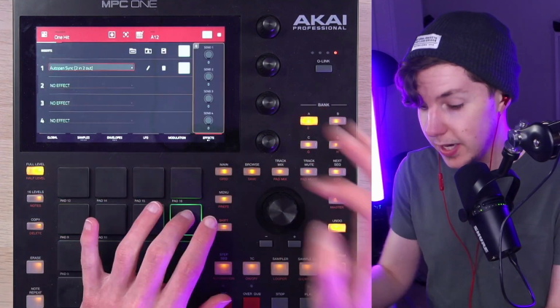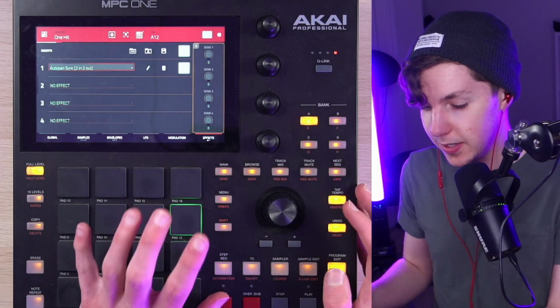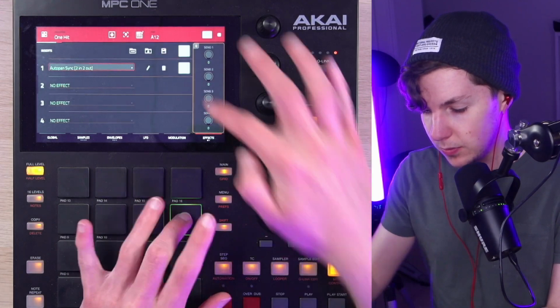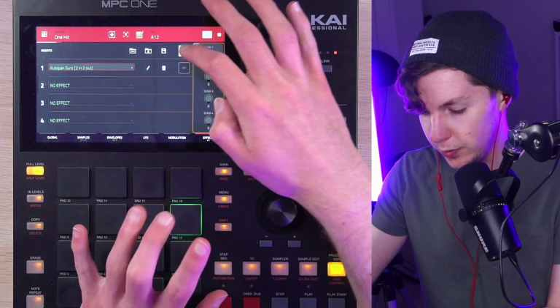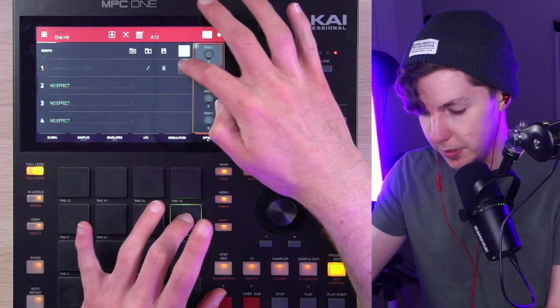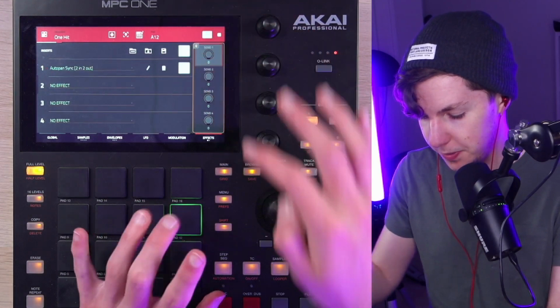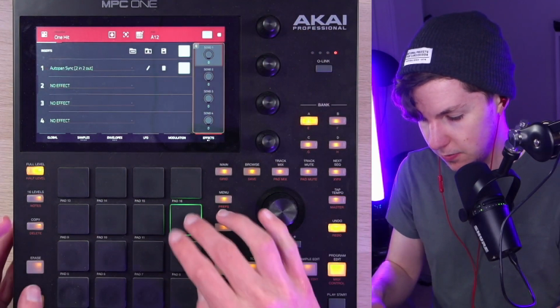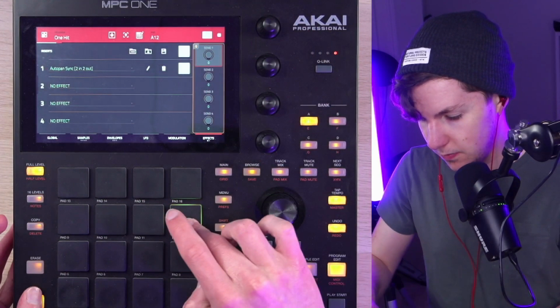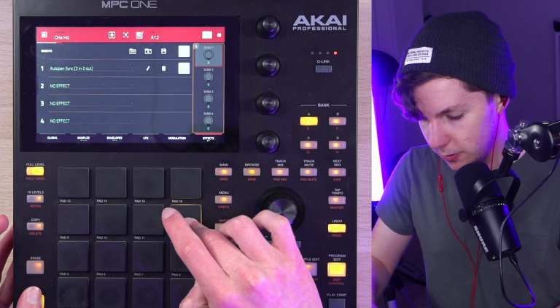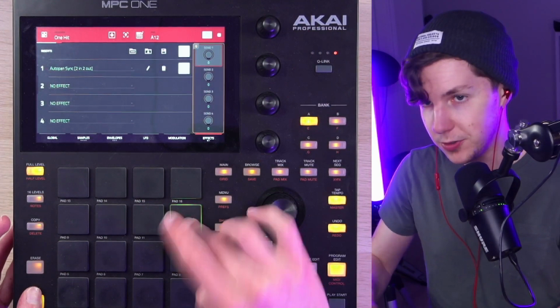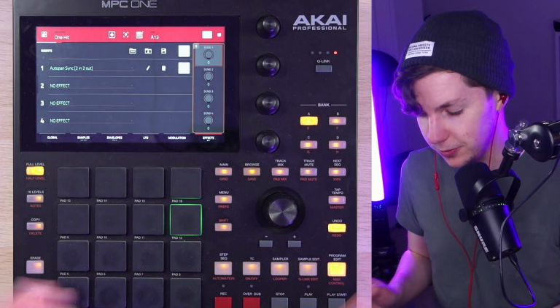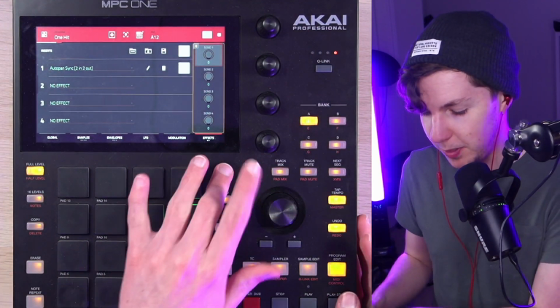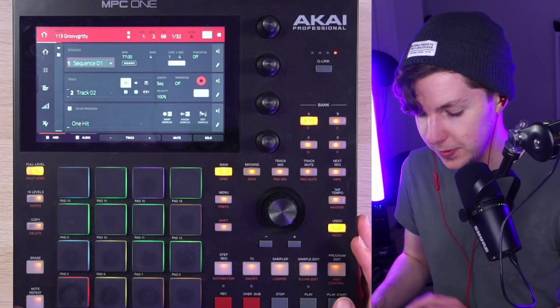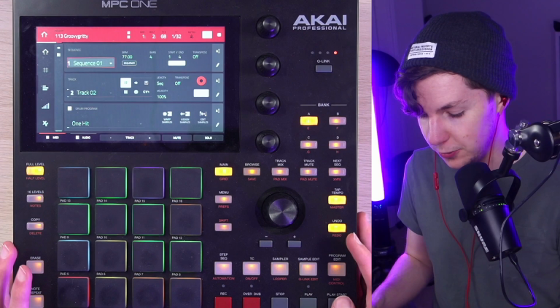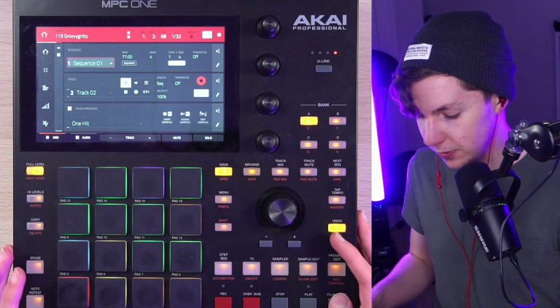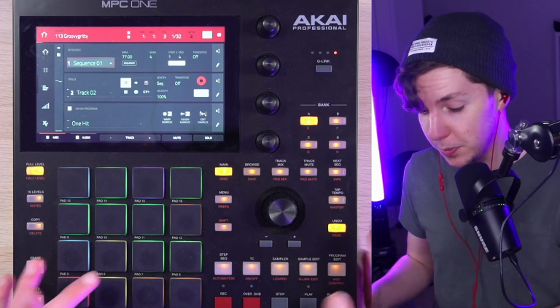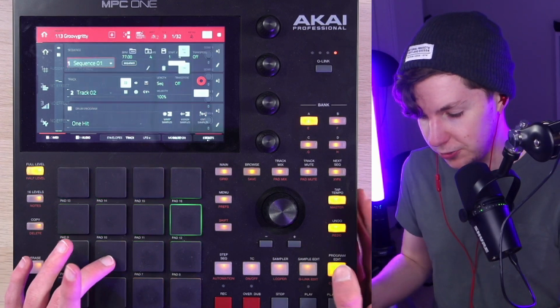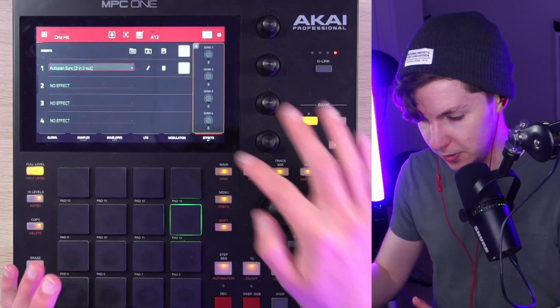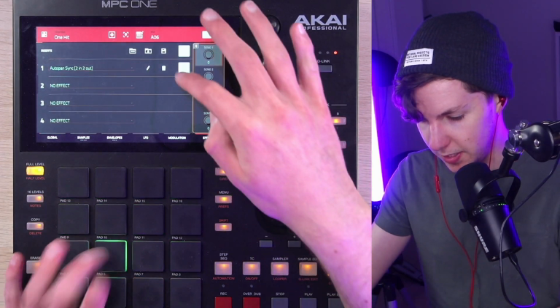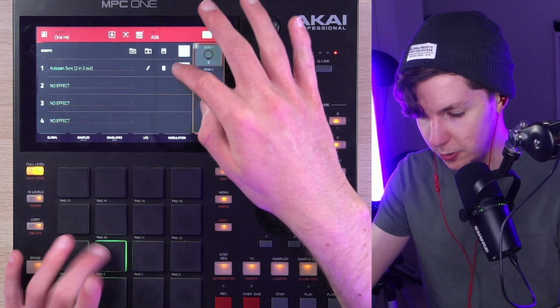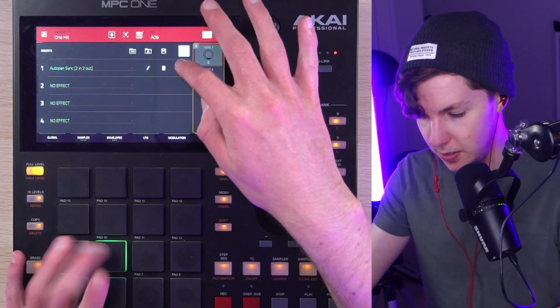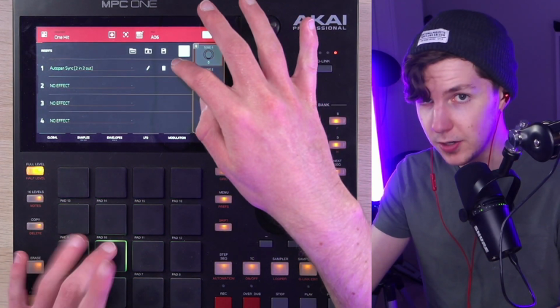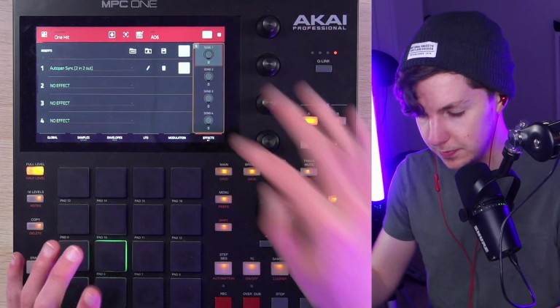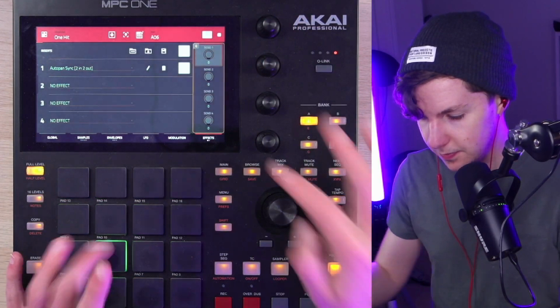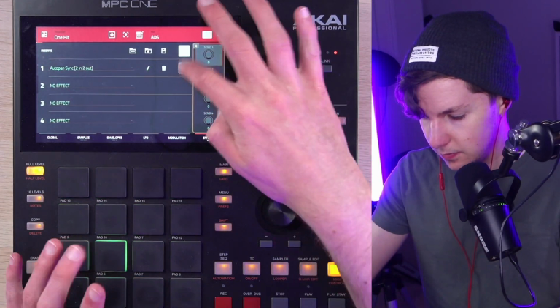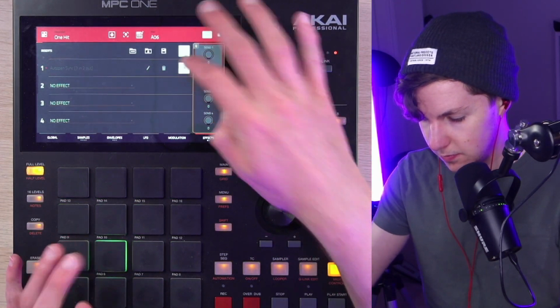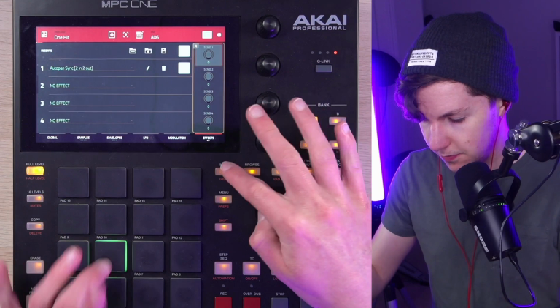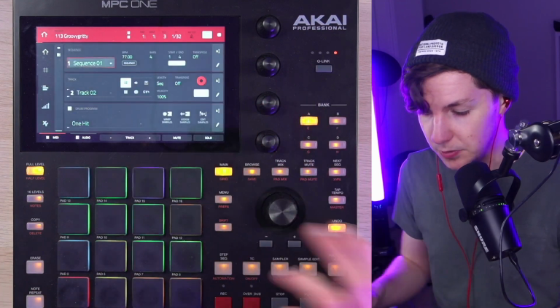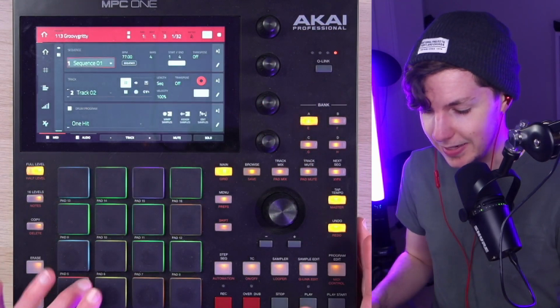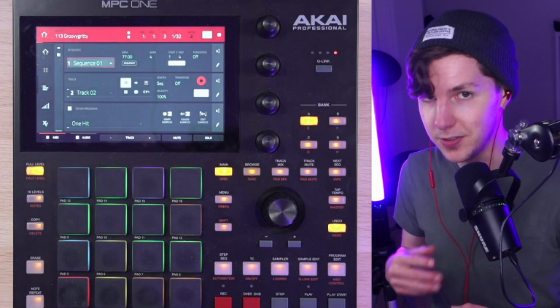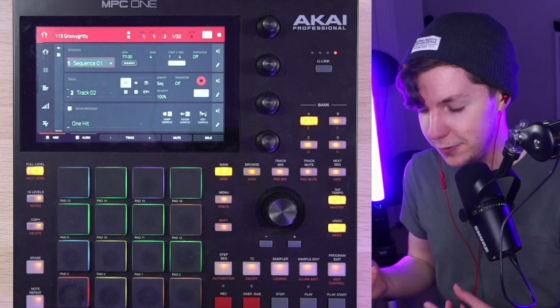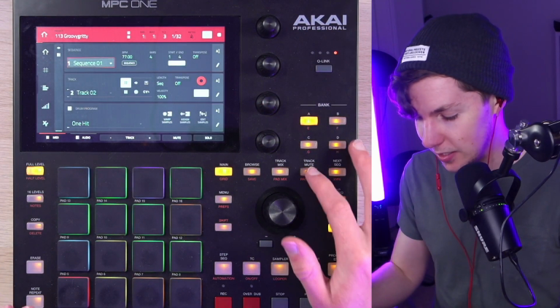Extra hi-hat with a little bit of auto-pan, so when I do note rolls it bounces around in your speakers. Pretty simple part. I should also mention the auto-pan on the snare as well, and I'm using that as a little offbeat element.